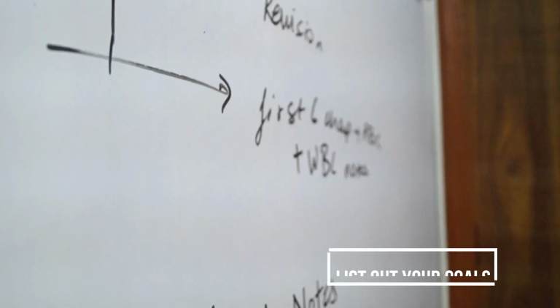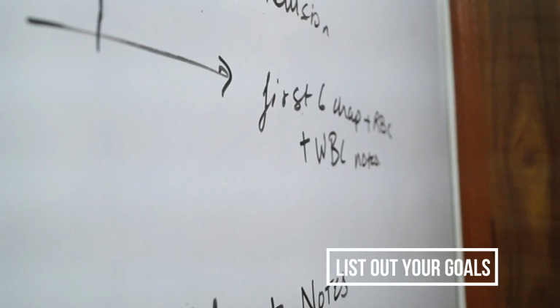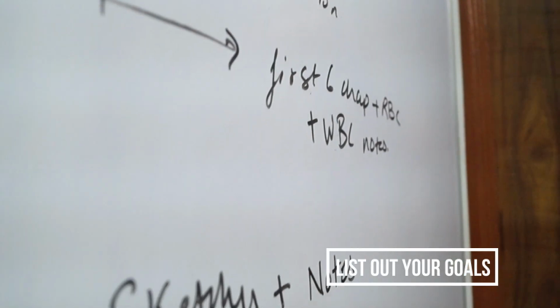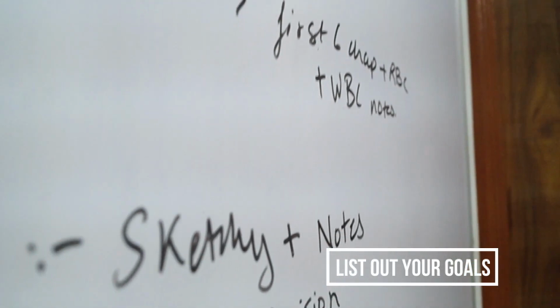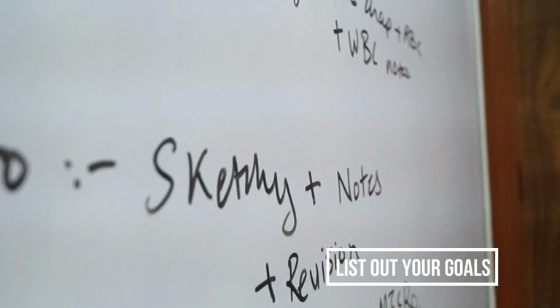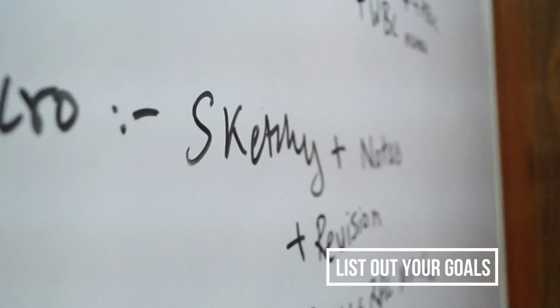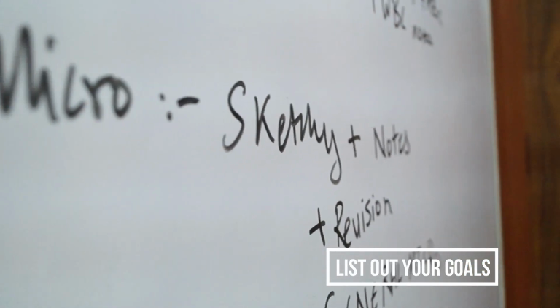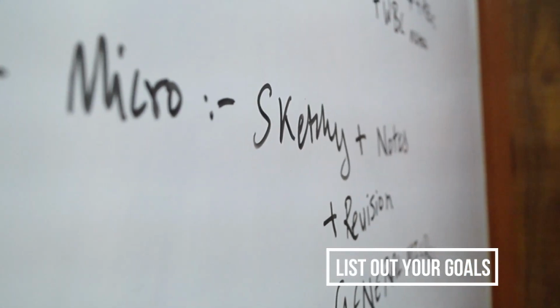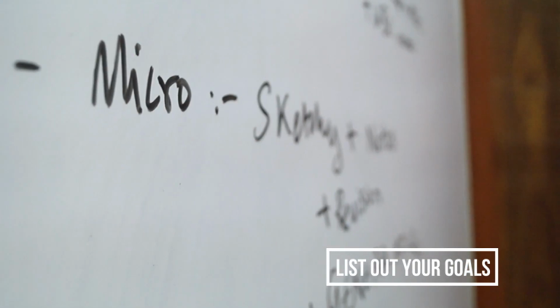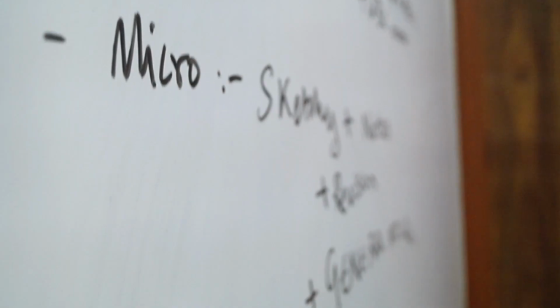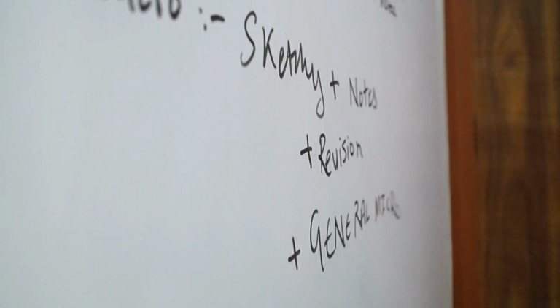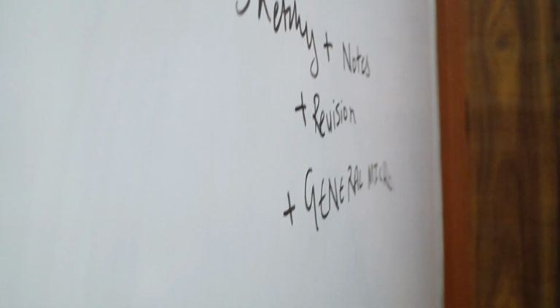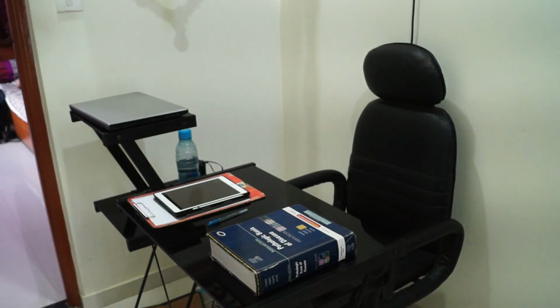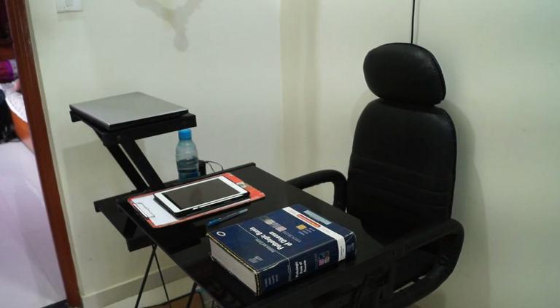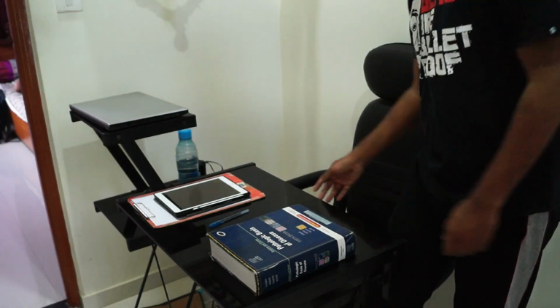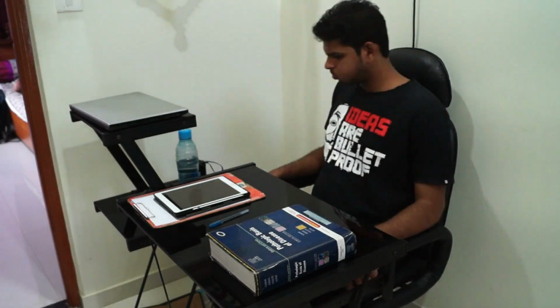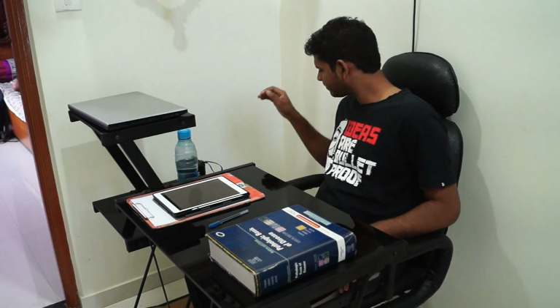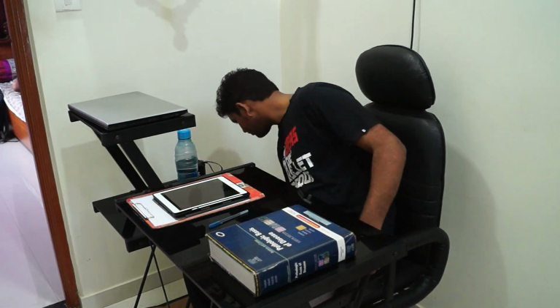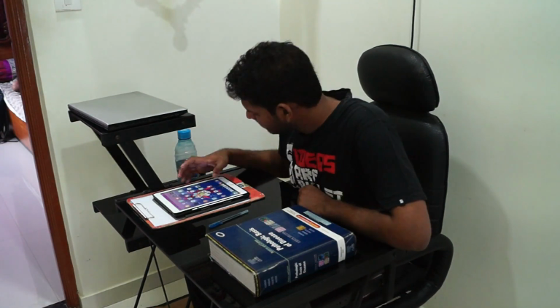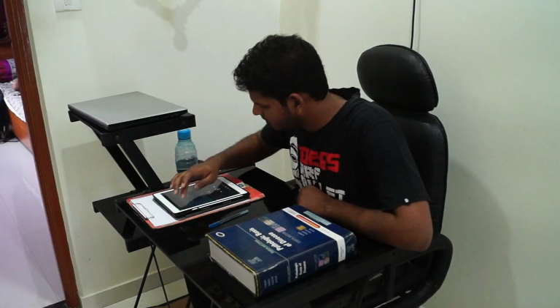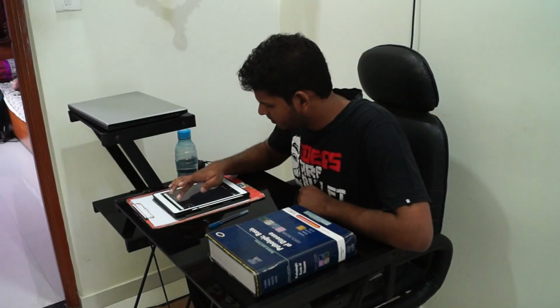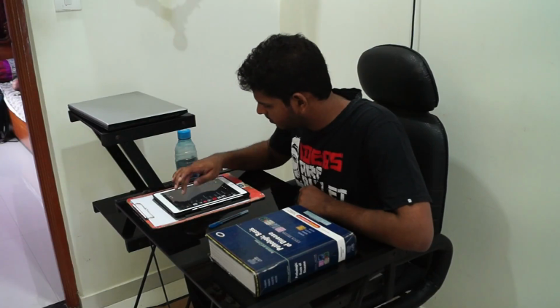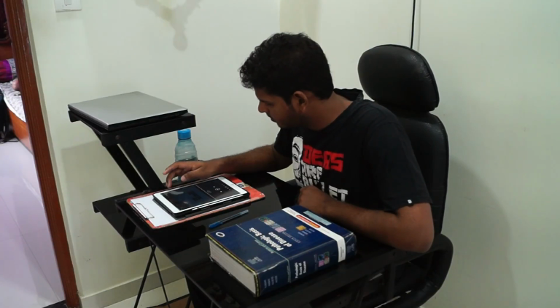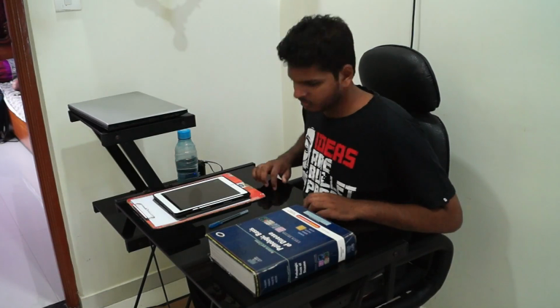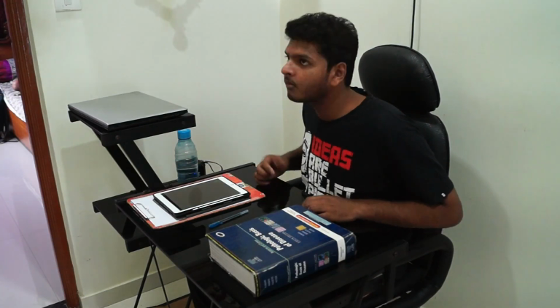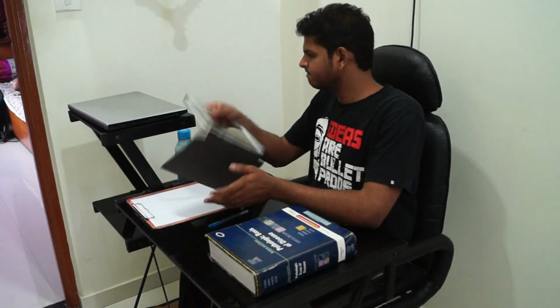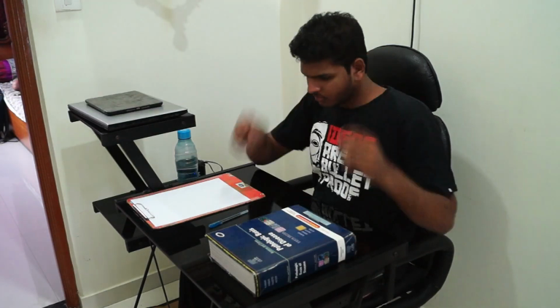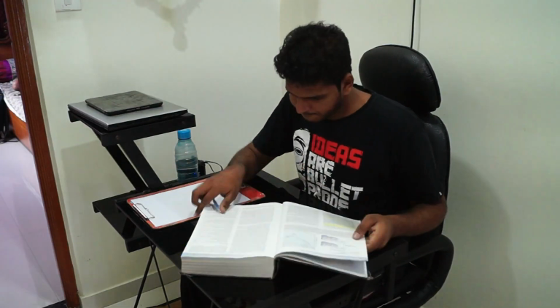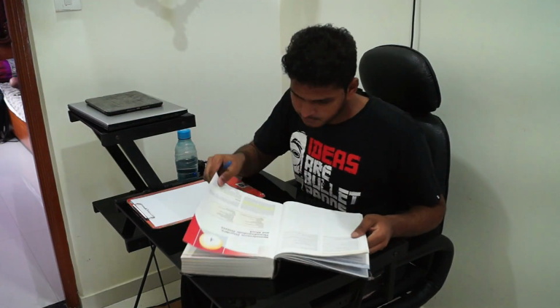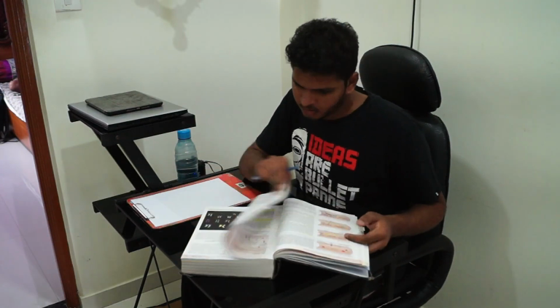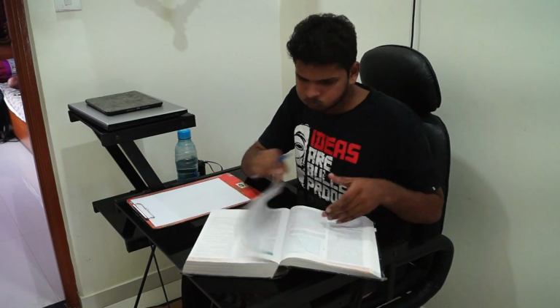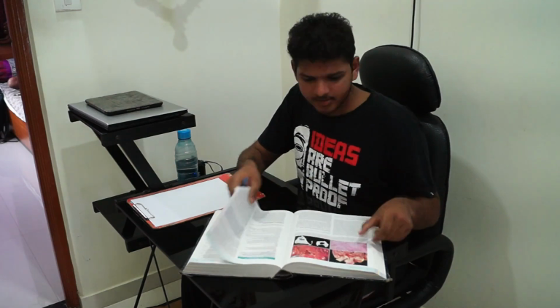Listing is very important — it helps you remember what things you've done and what is left. So I sat down studying. The first thing I did was put on music and open Robbins to find out the neoplasms I had to study.